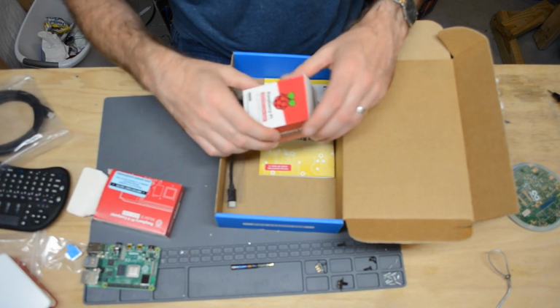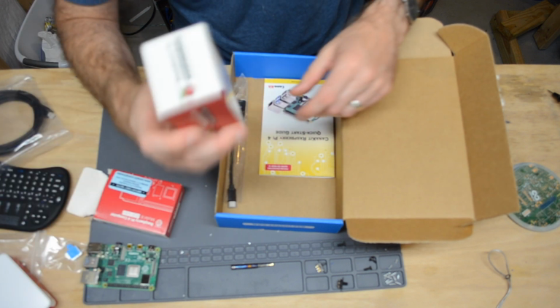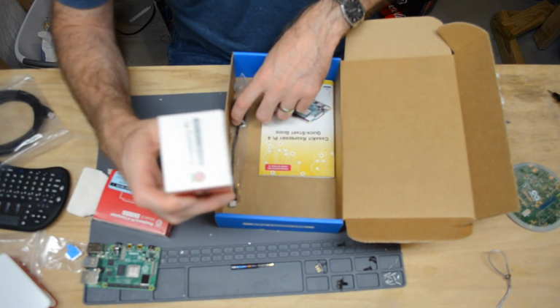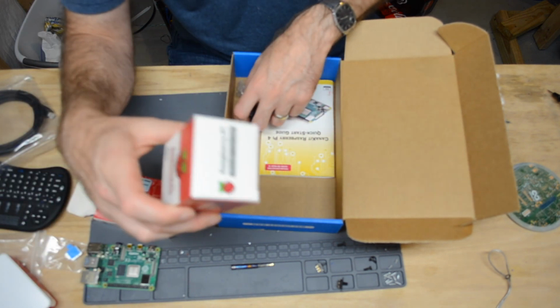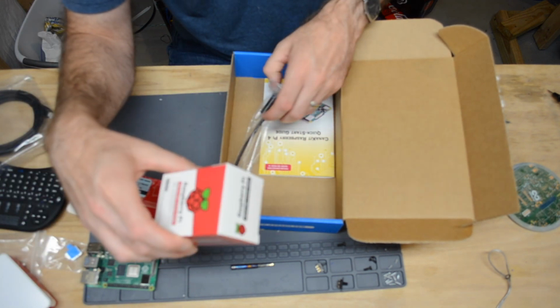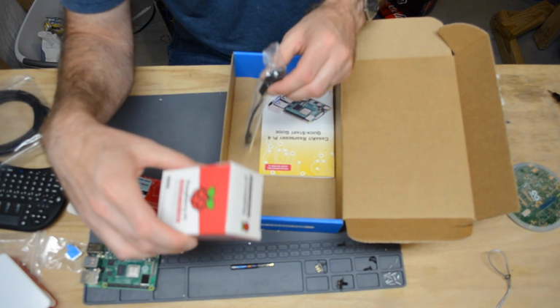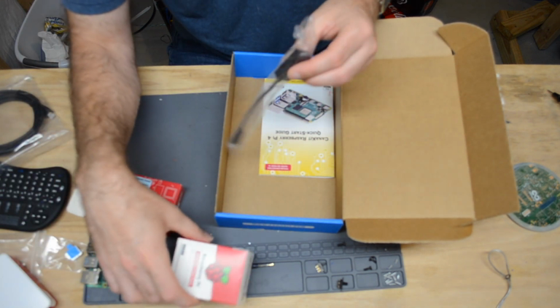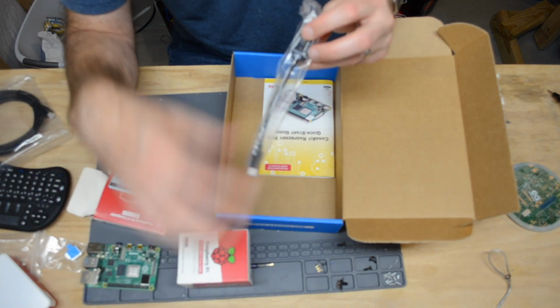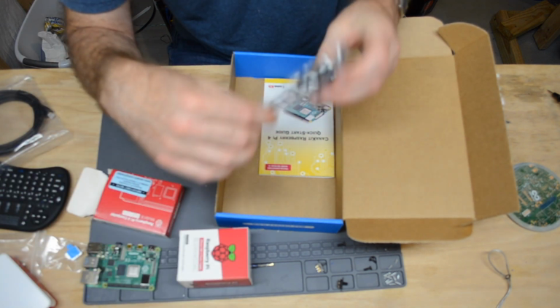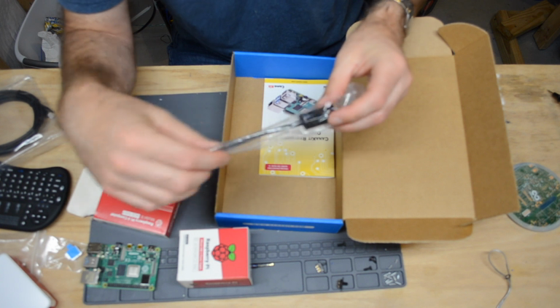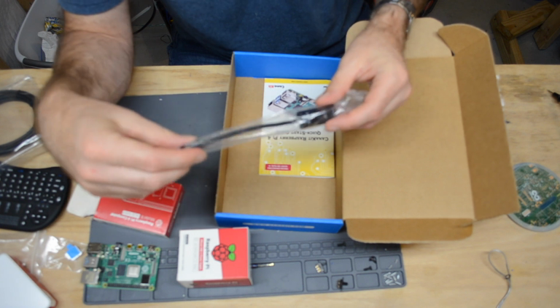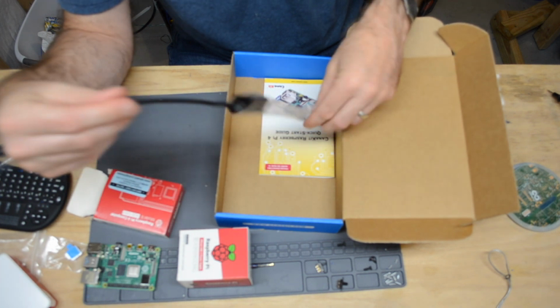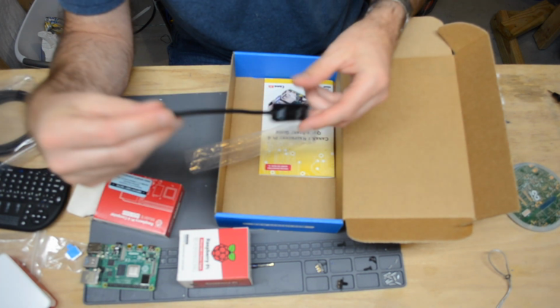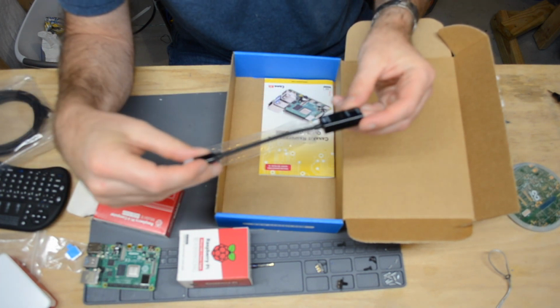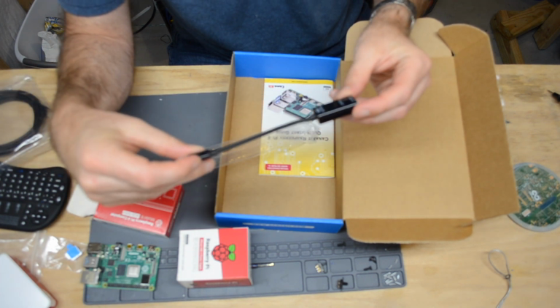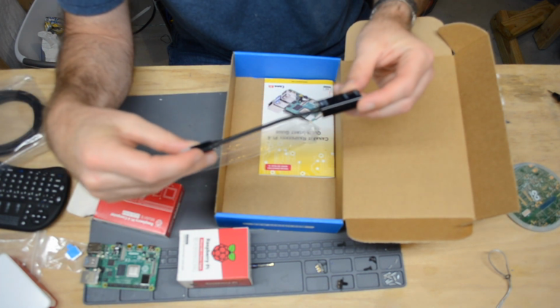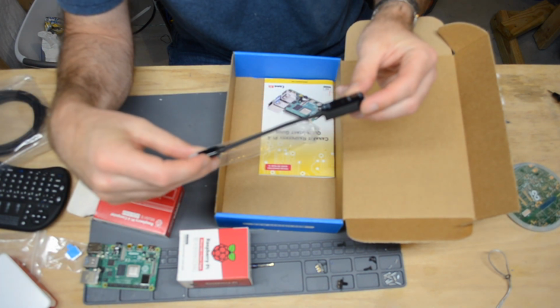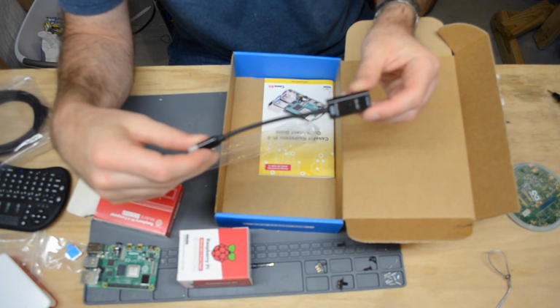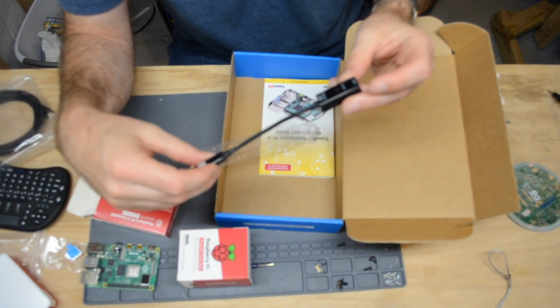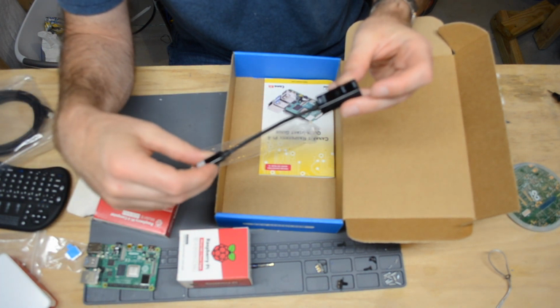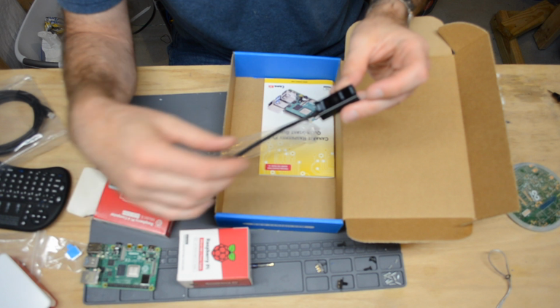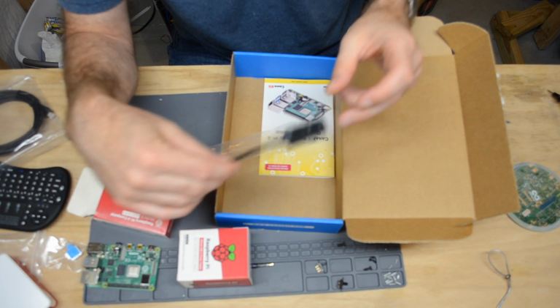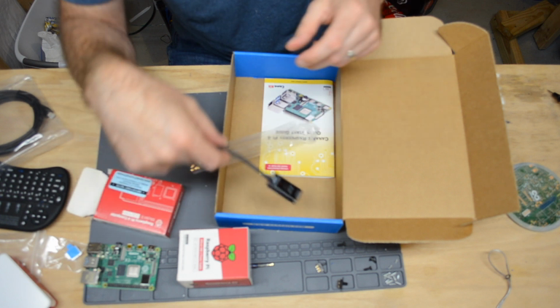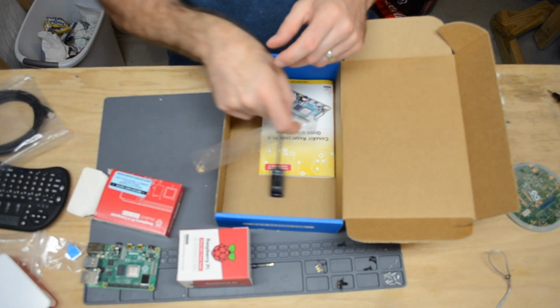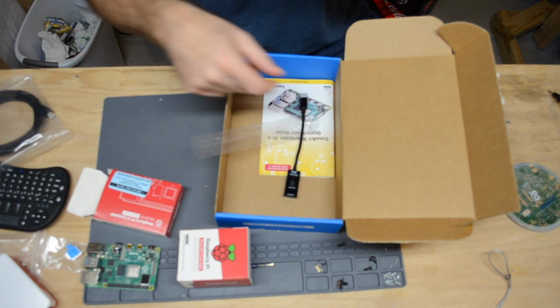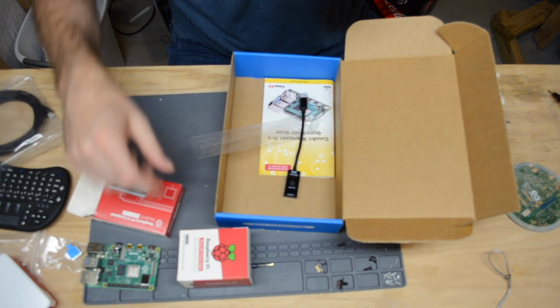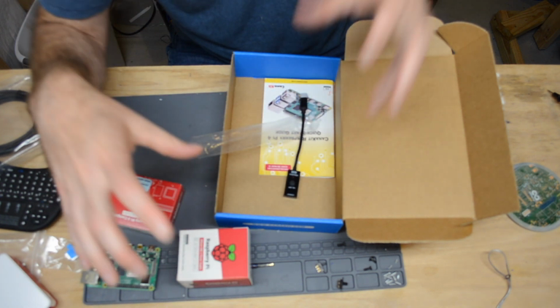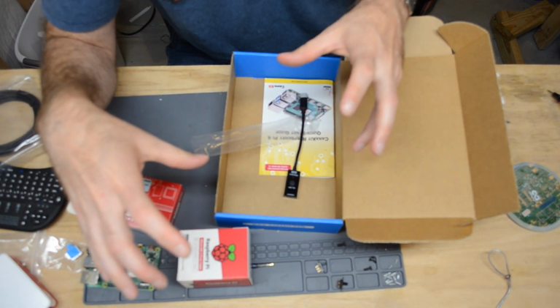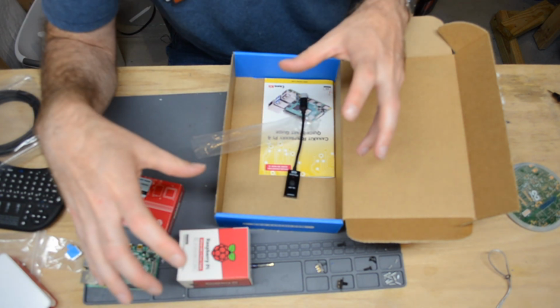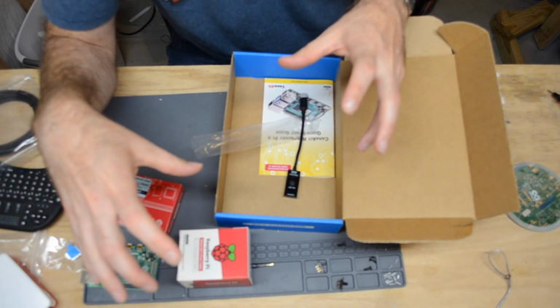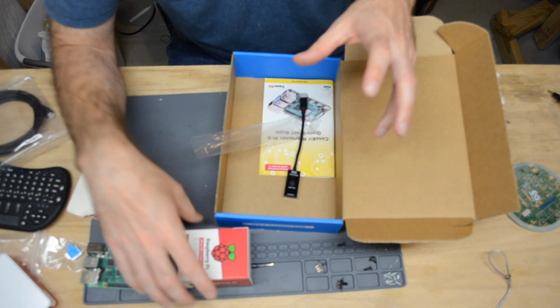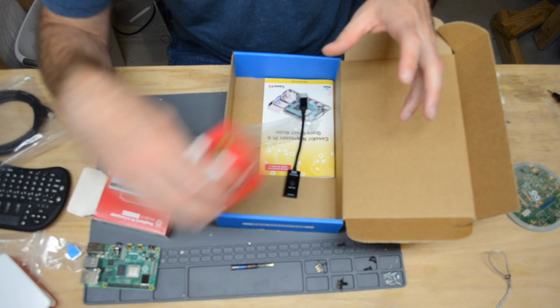We've got a power supply, and we've got an inline on/off switch for the Raspberry Pi — I don't know if we'll use that or not. That is the main hardware we're going to be using for the unit.